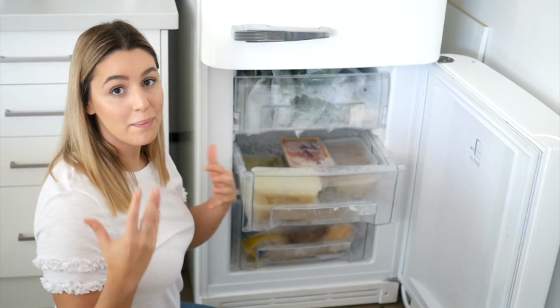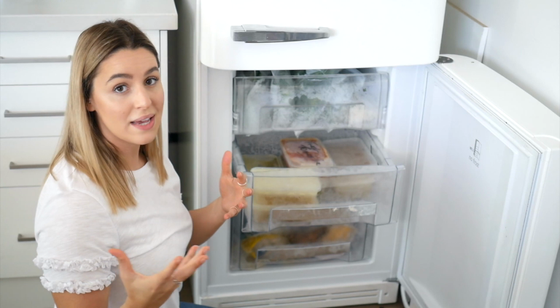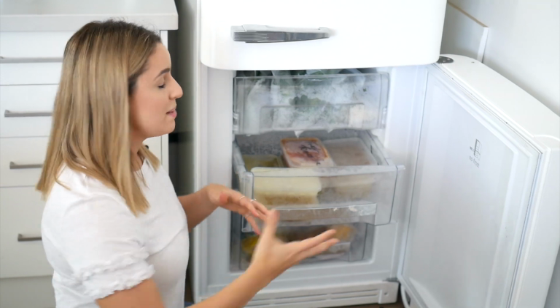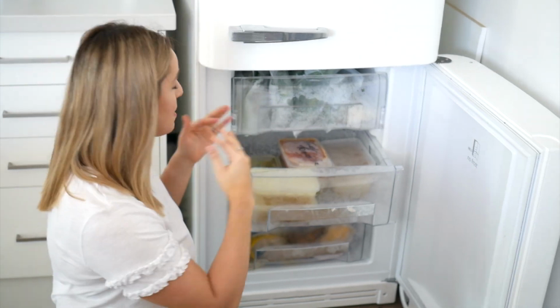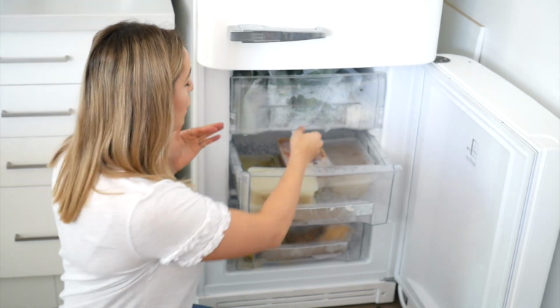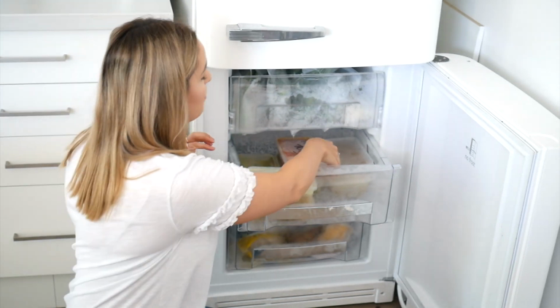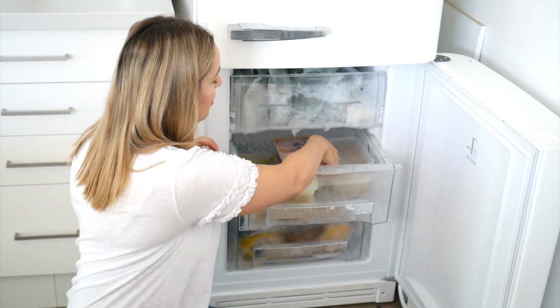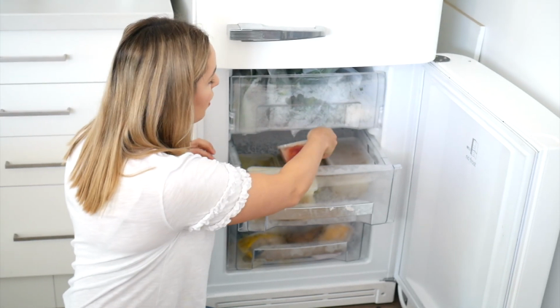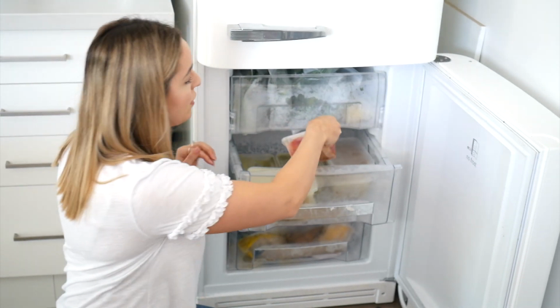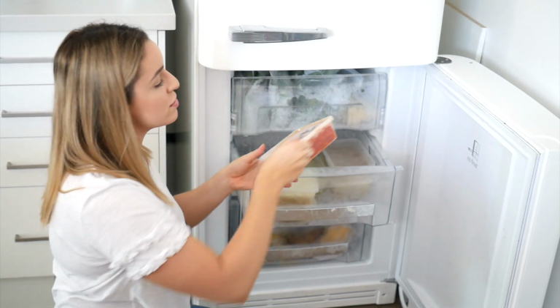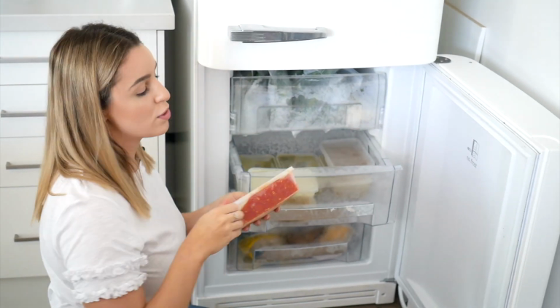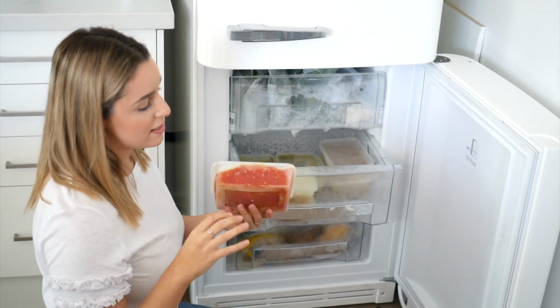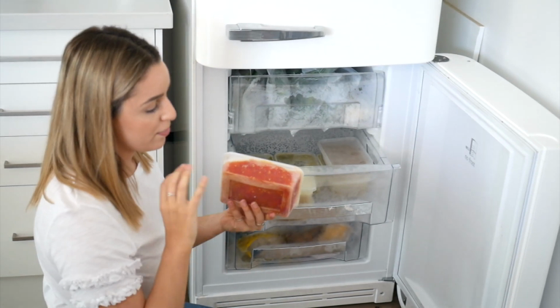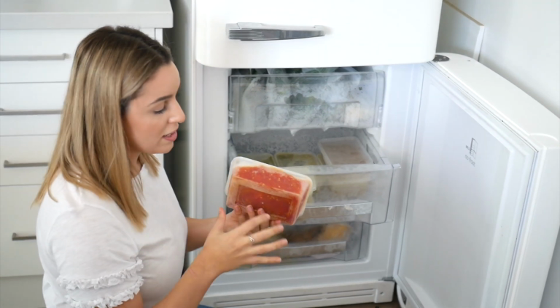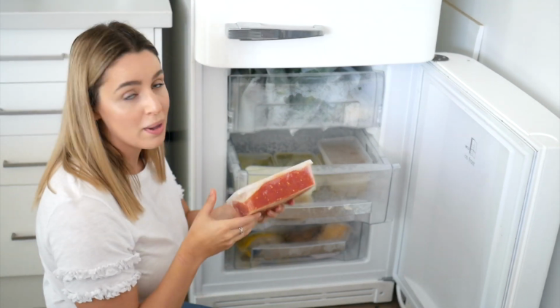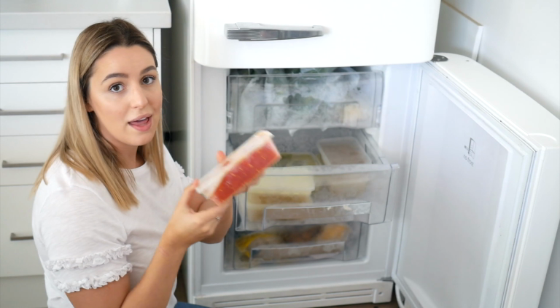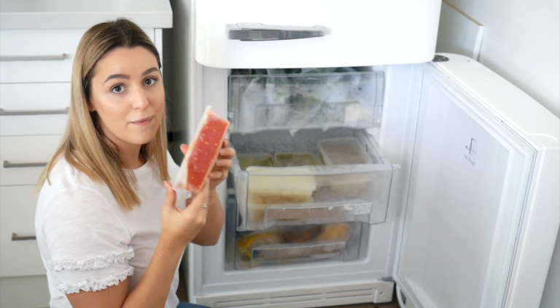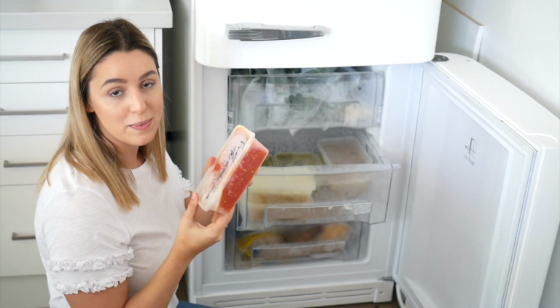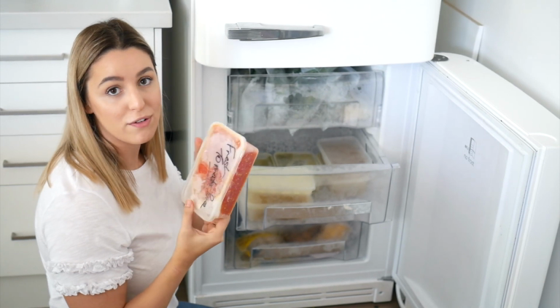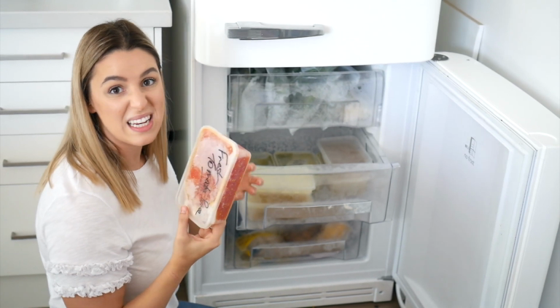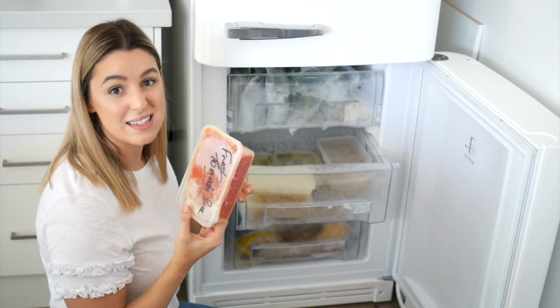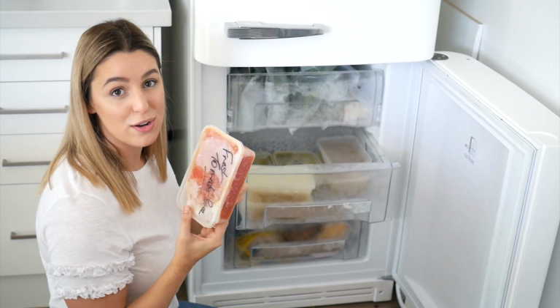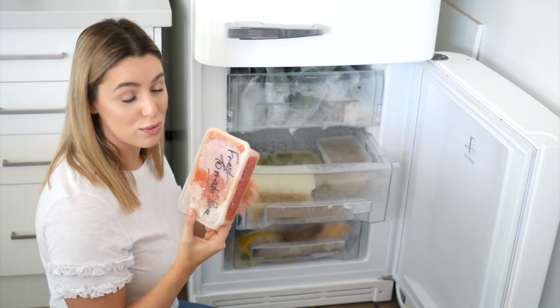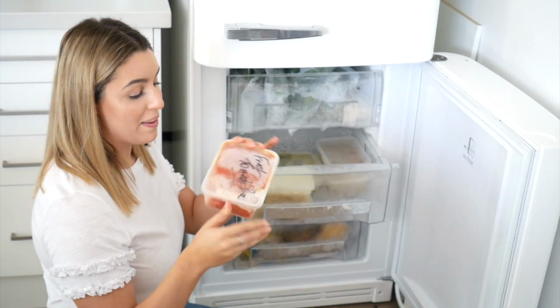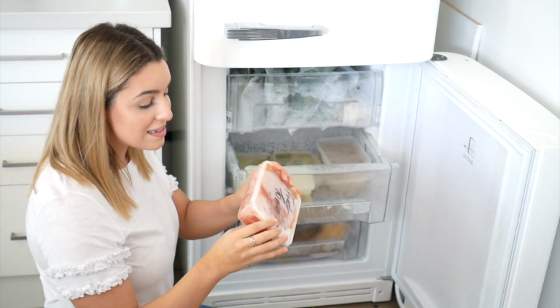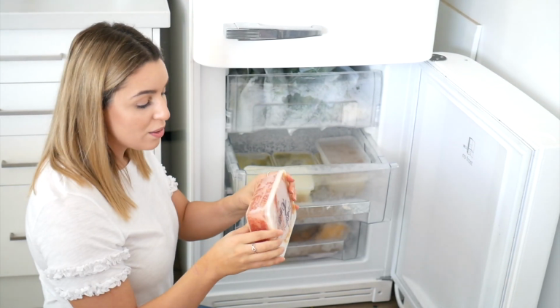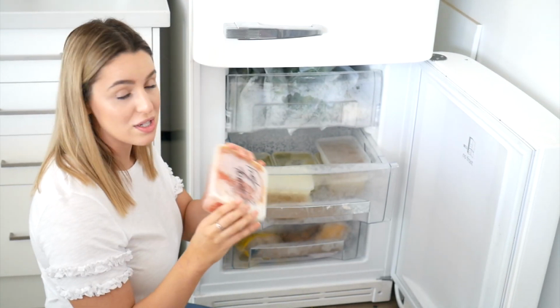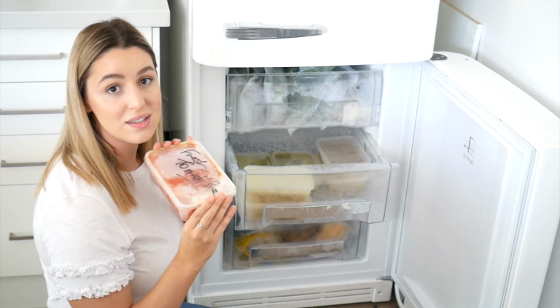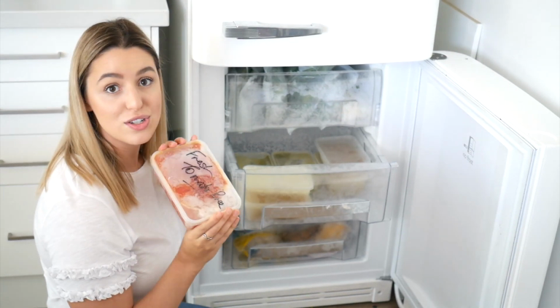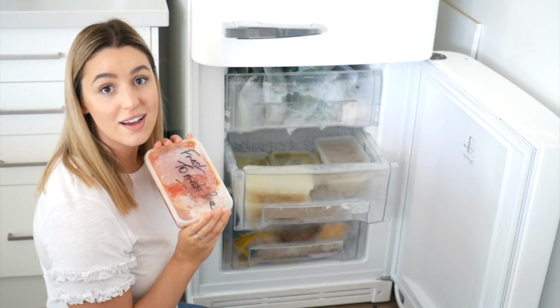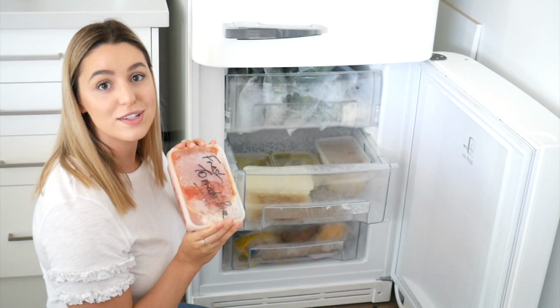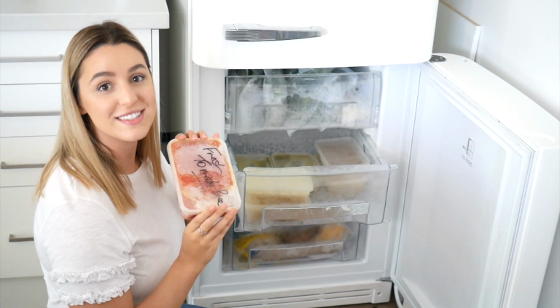Another money-saving tip — my tomatoes. I had bought them in bulk and hadn't used them, so I pureed them and popped them in the freezer for a really easy tomato pasta sauce, which is delicious and I can't wait to use them.